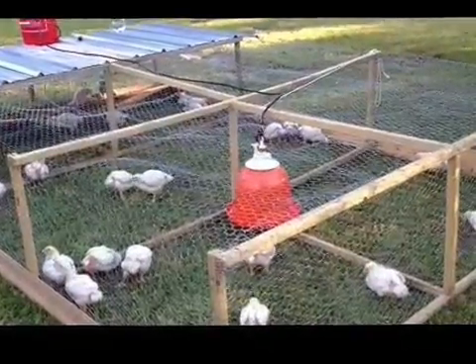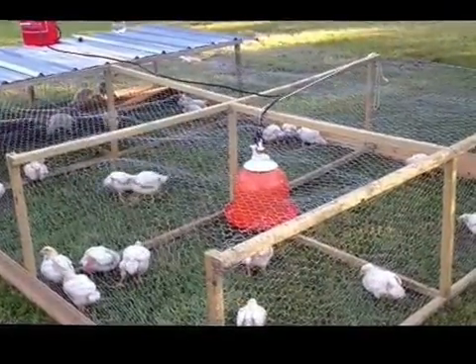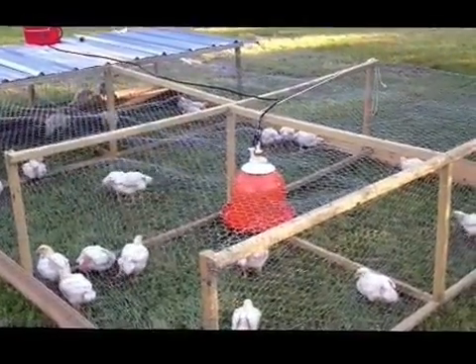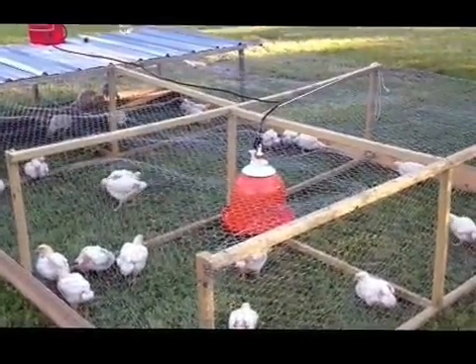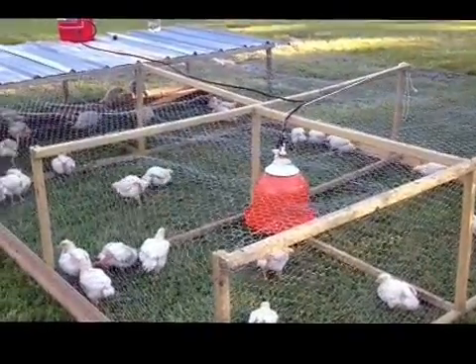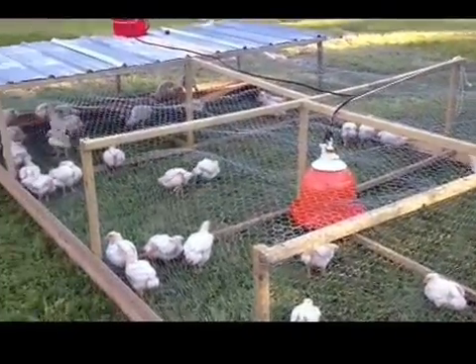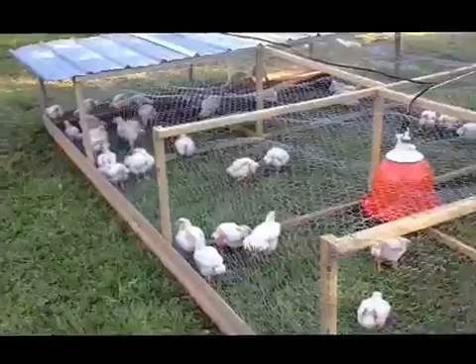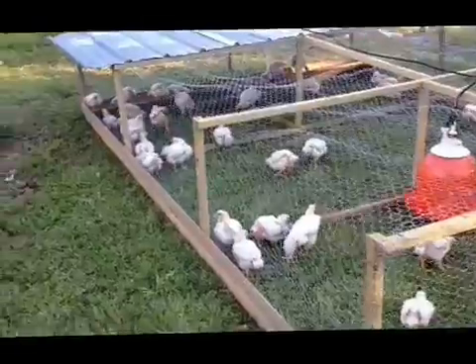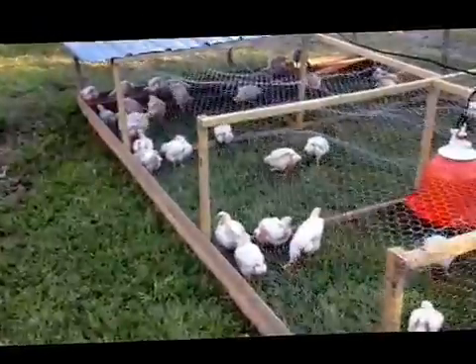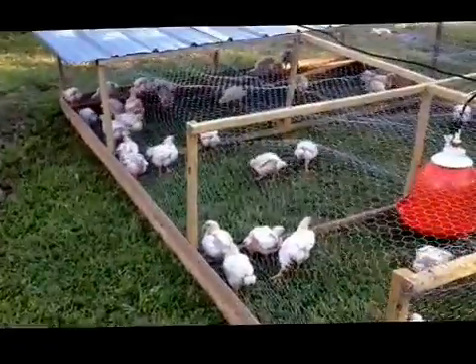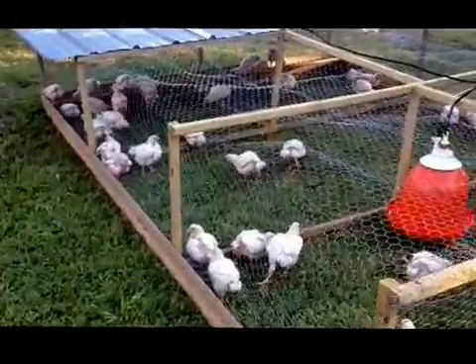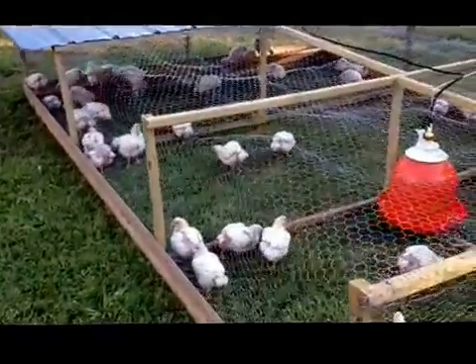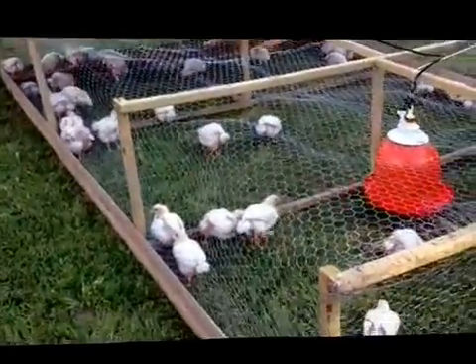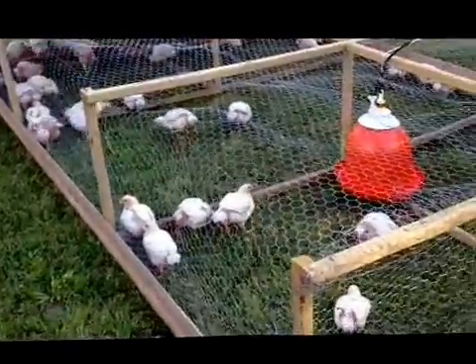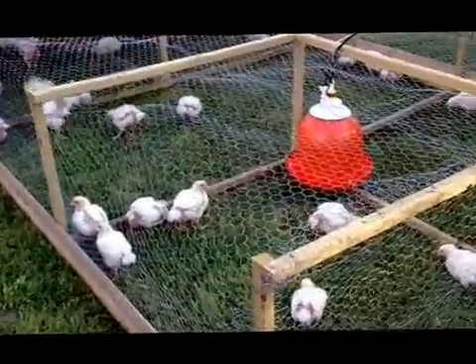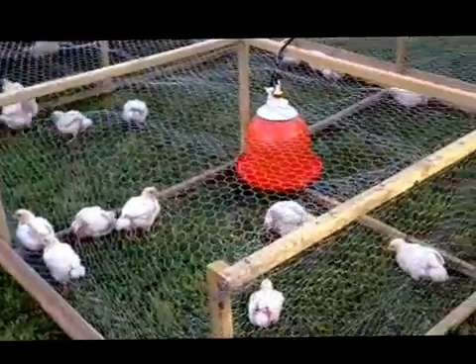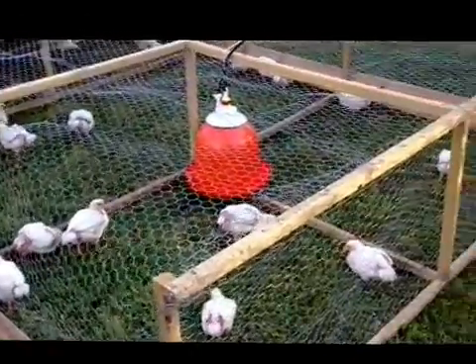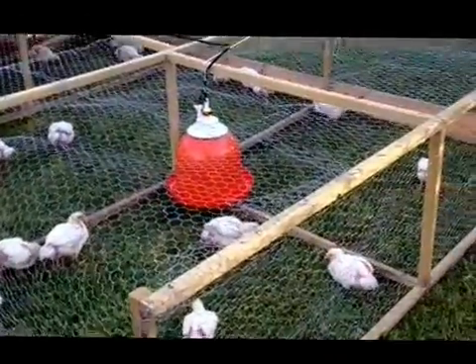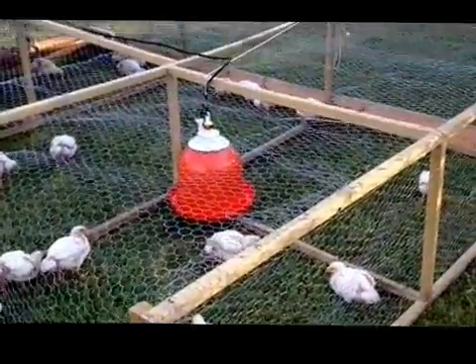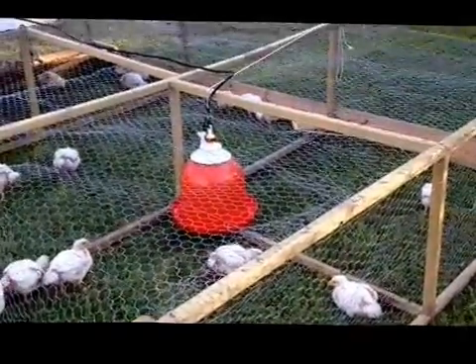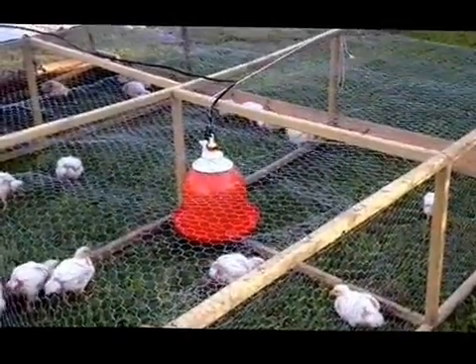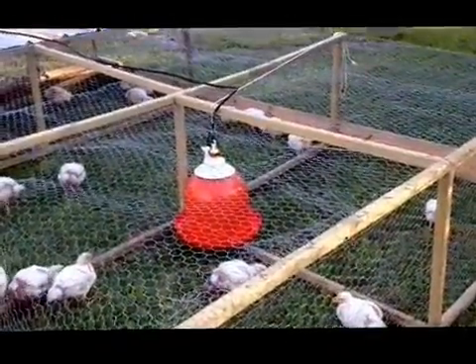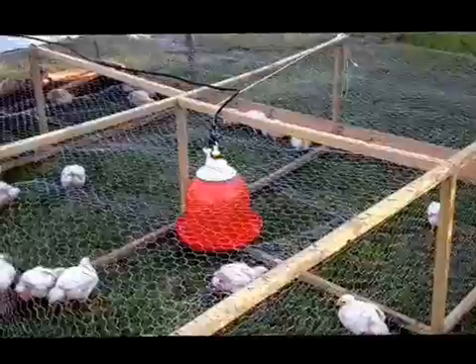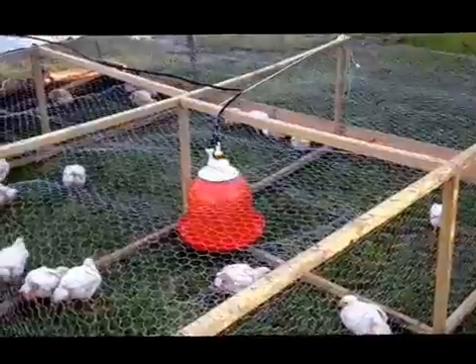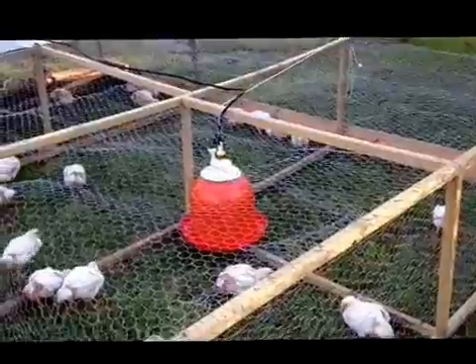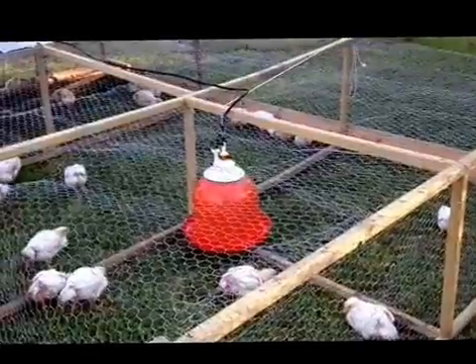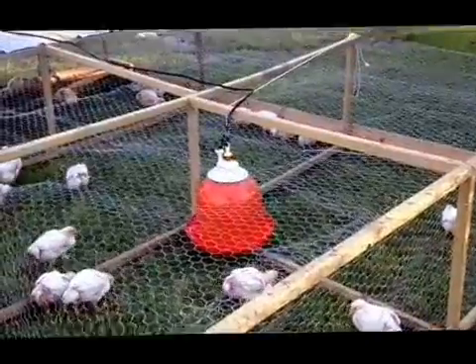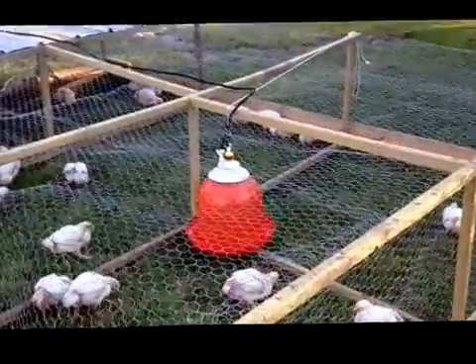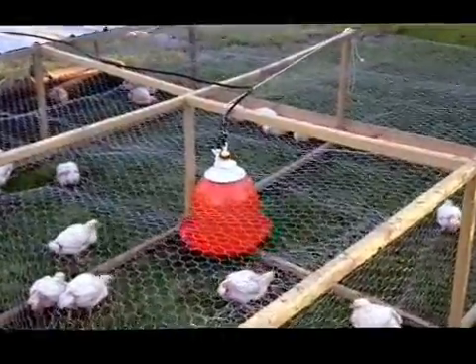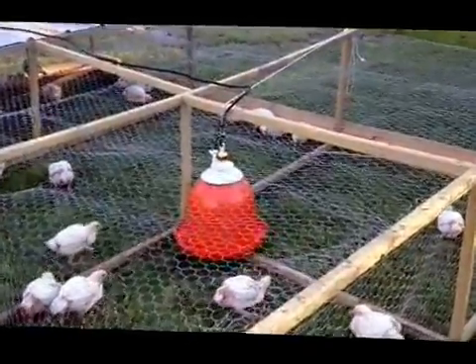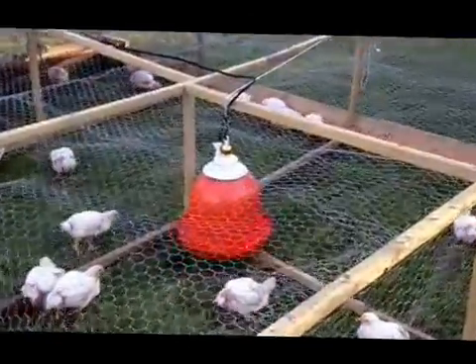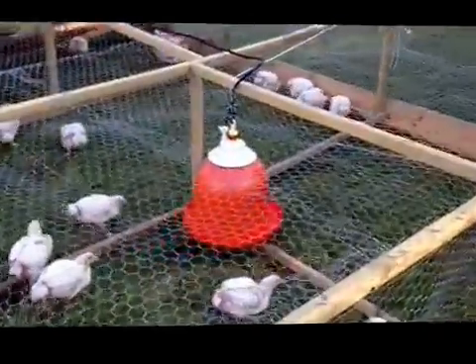Alright, so here we are at Chucky Creek Bee Farm. As you can see, everybody is nice and happy and getting fat. We just put a new watering system in the mobile pen and we're trying it out.